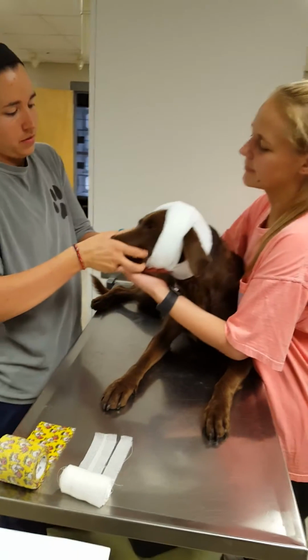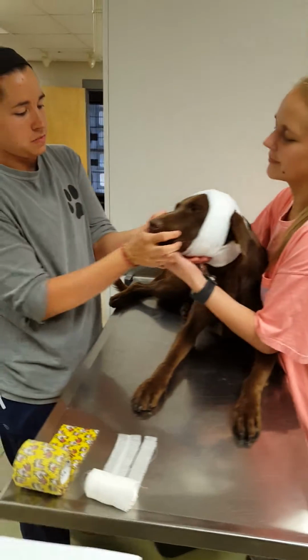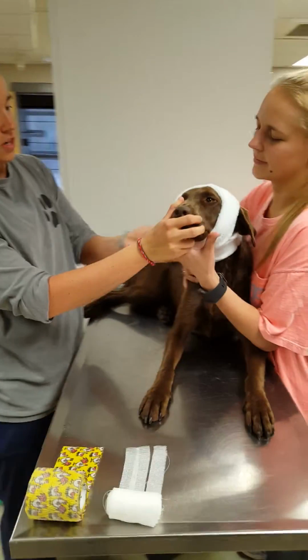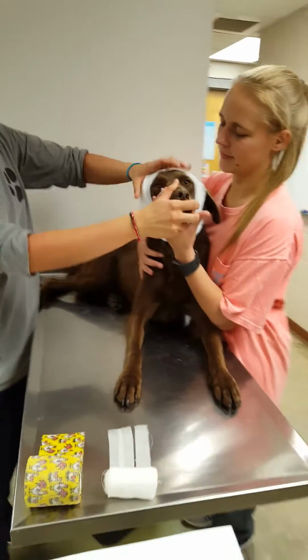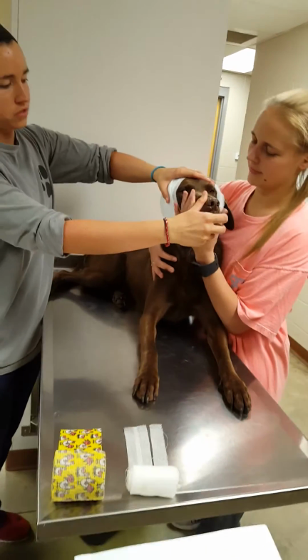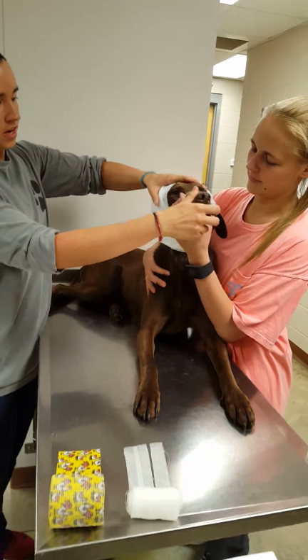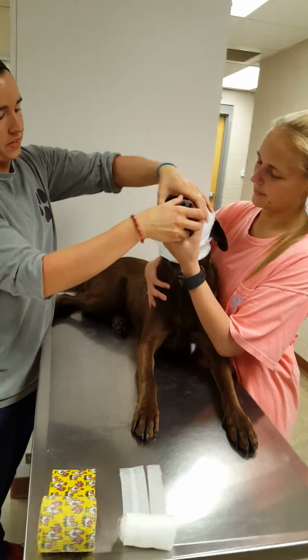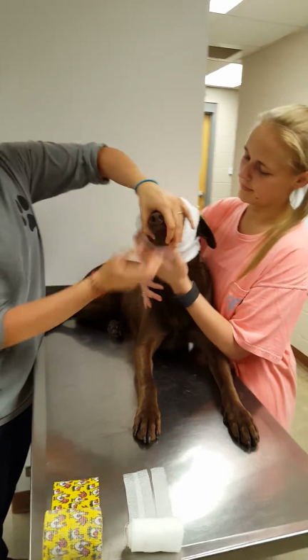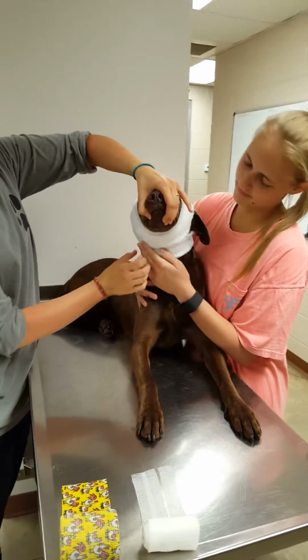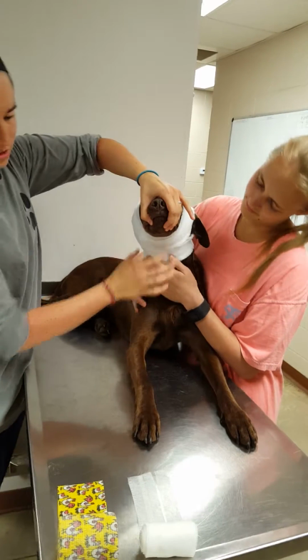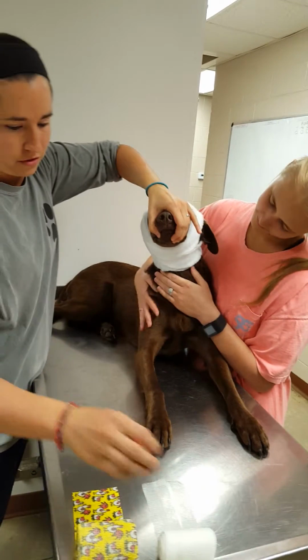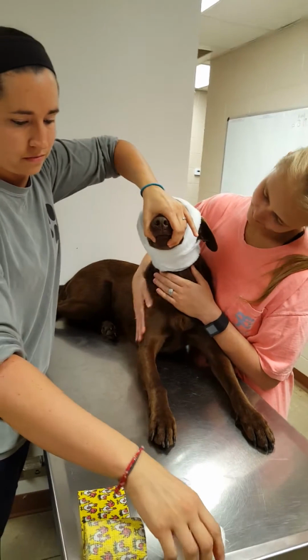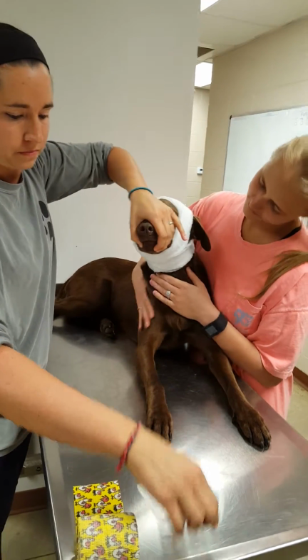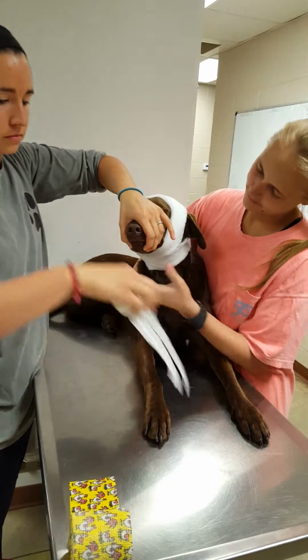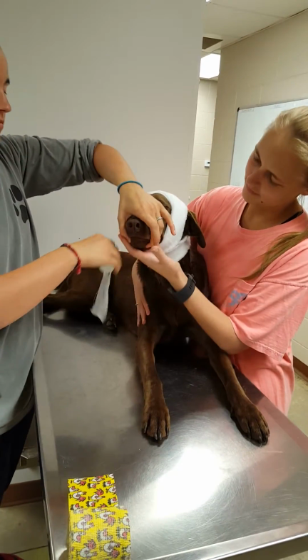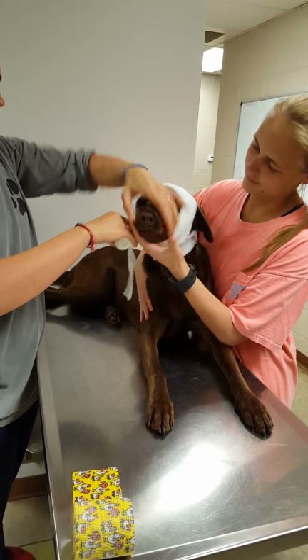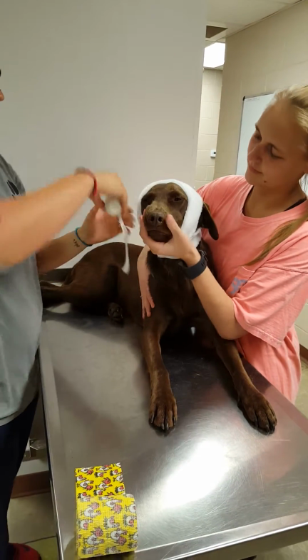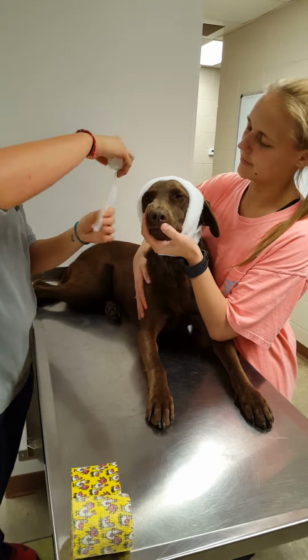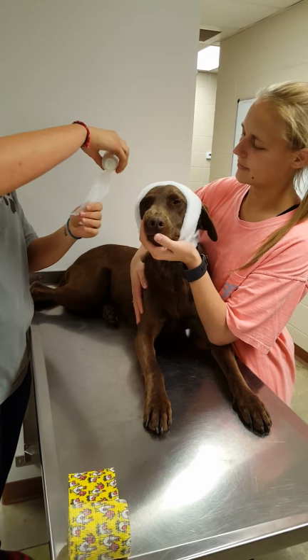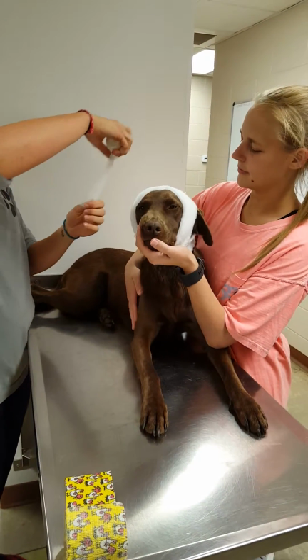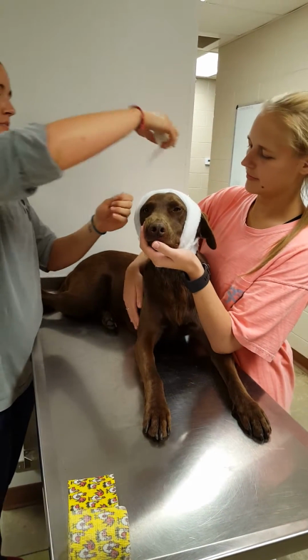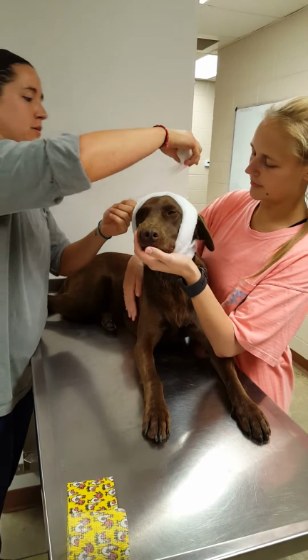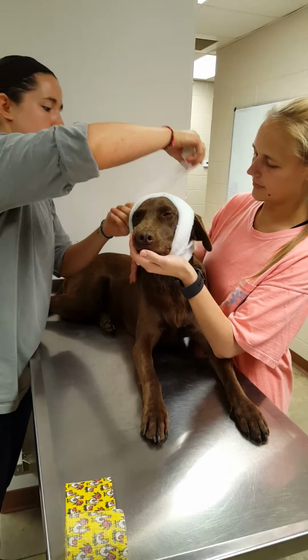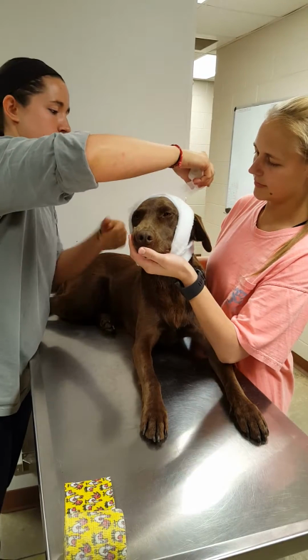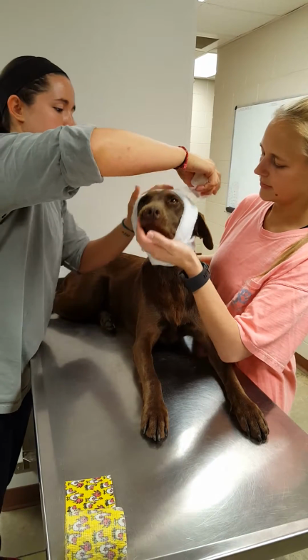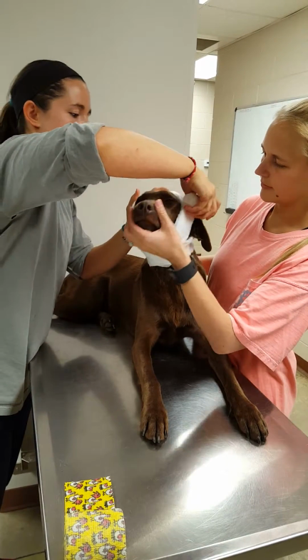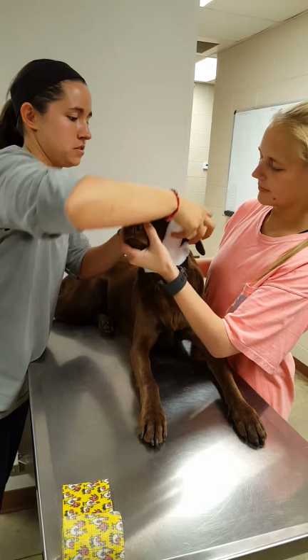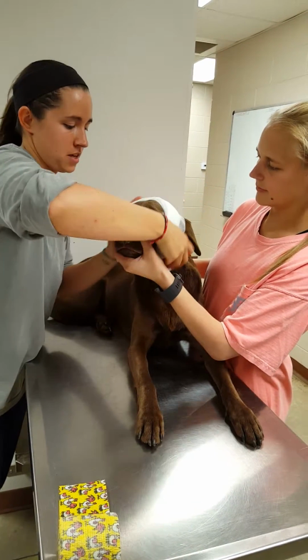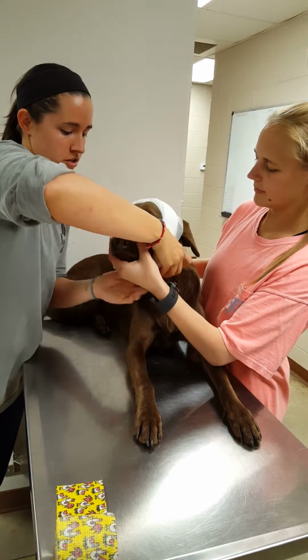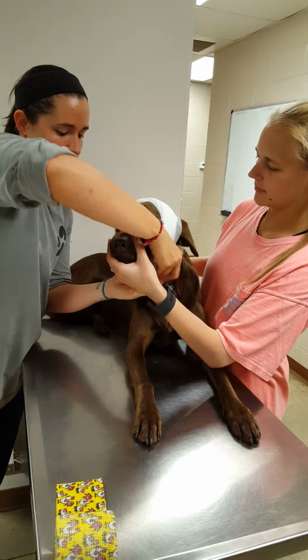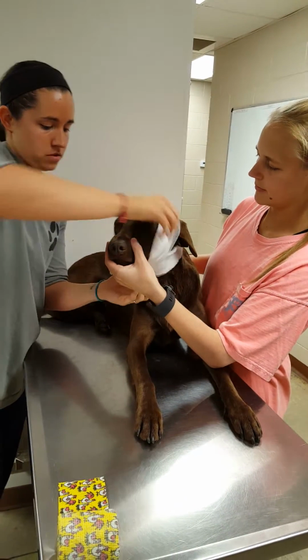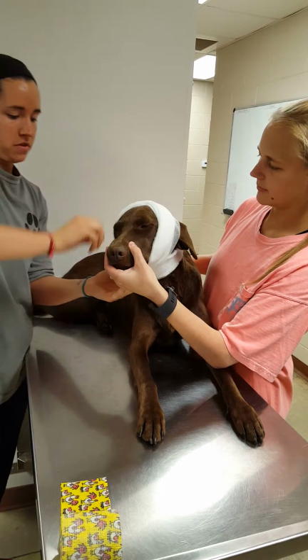I just made sure I didn't get too close to the eye and I didn't make it too tight around the throat. So now with the gauze wrap, I'll just continue in the same direction and do the same thing.